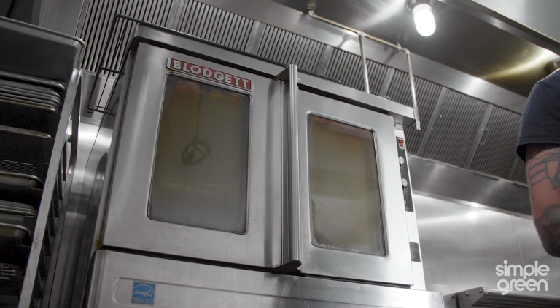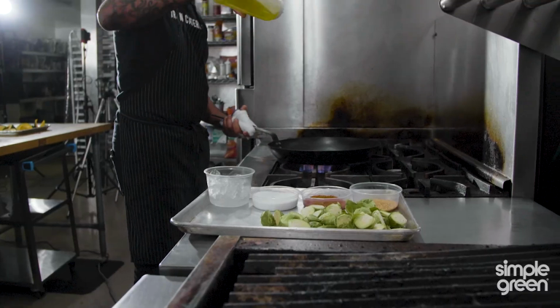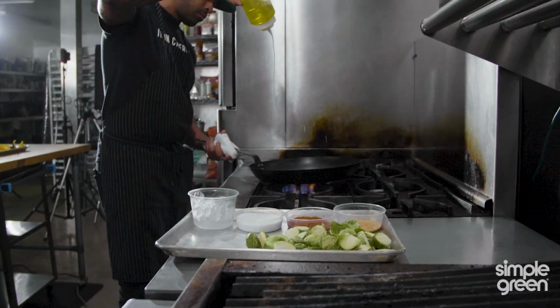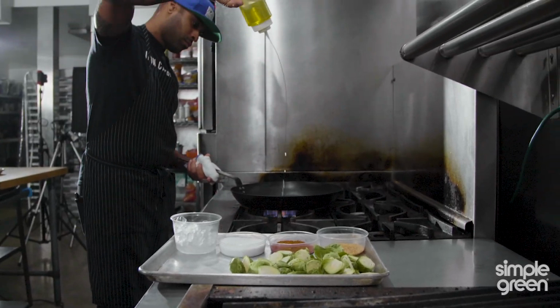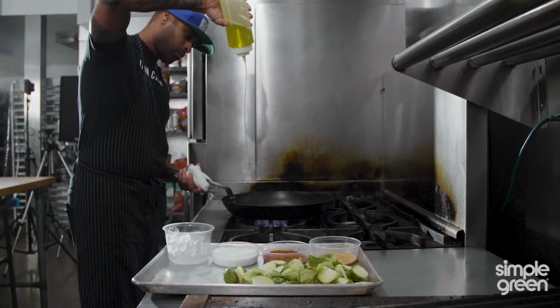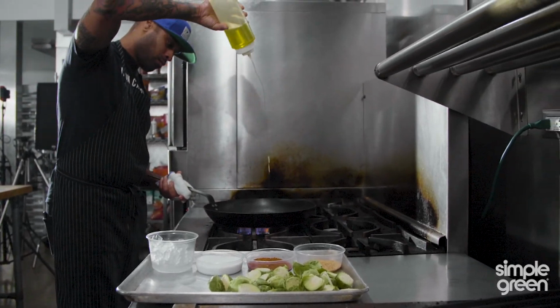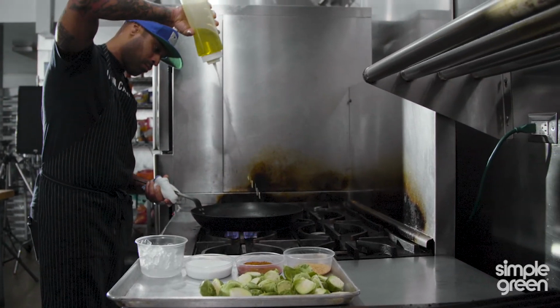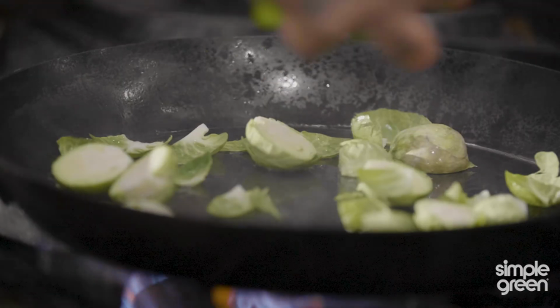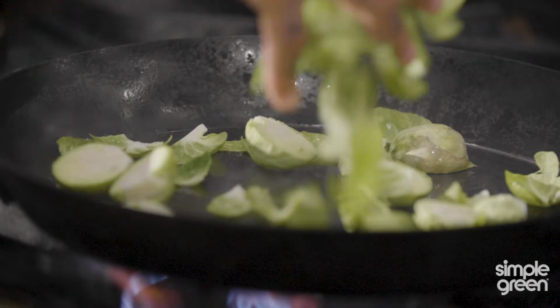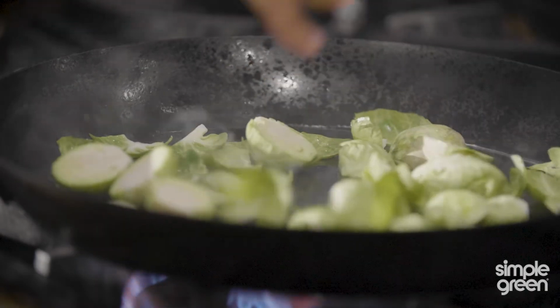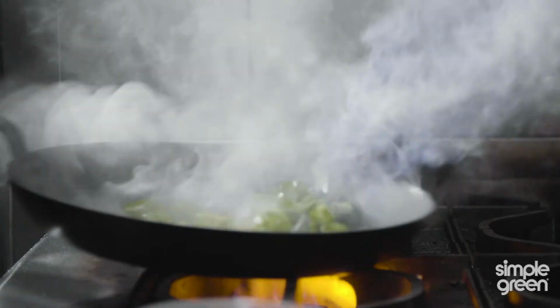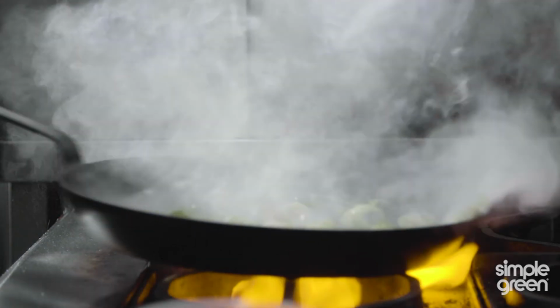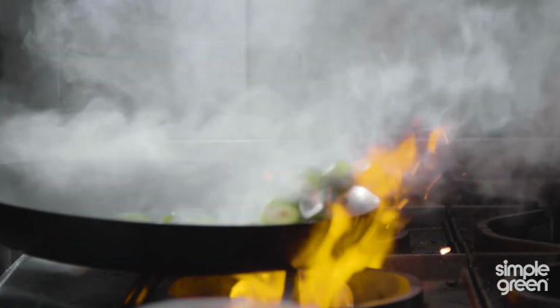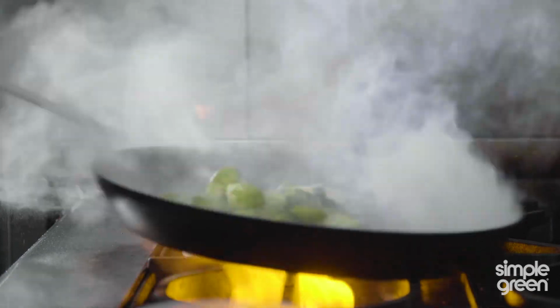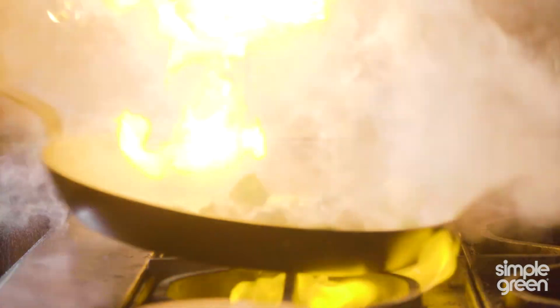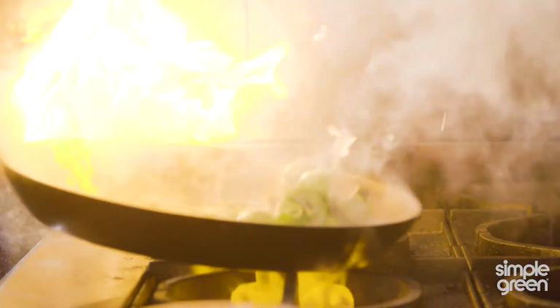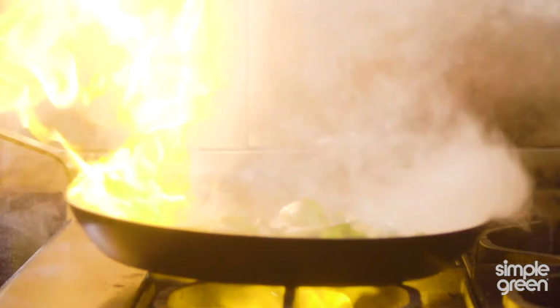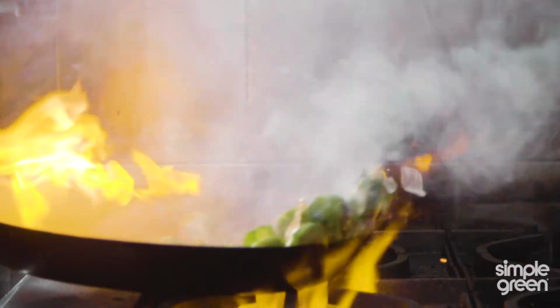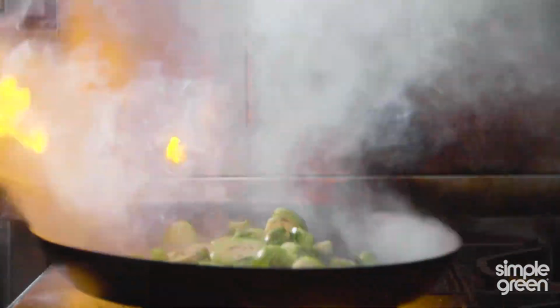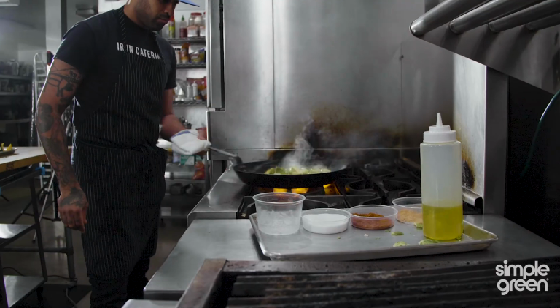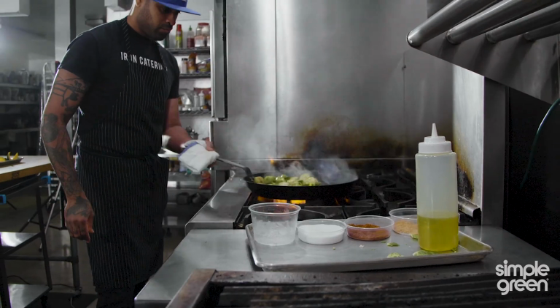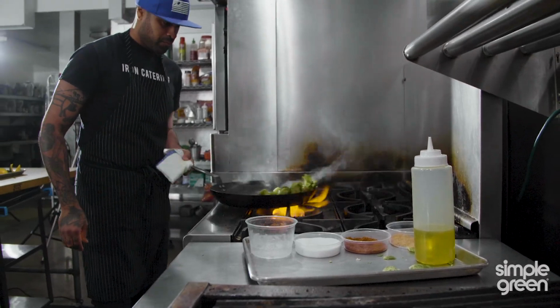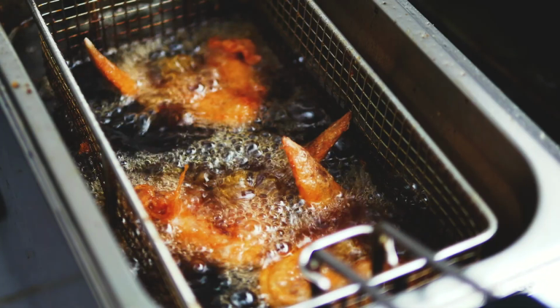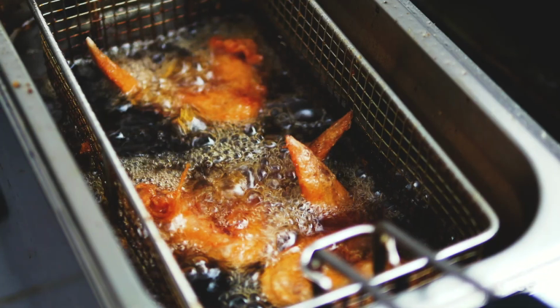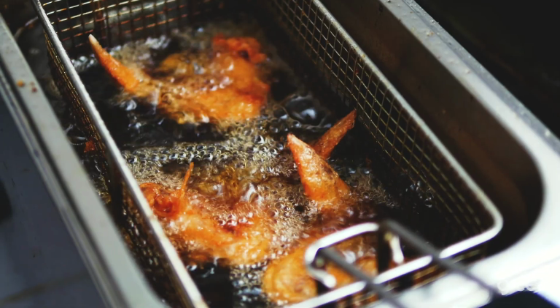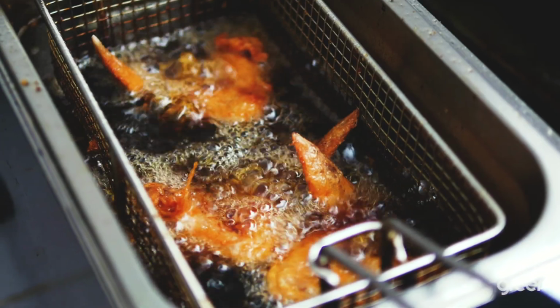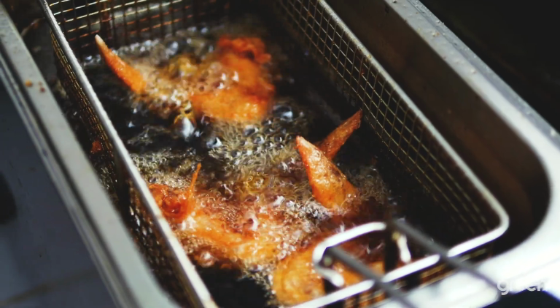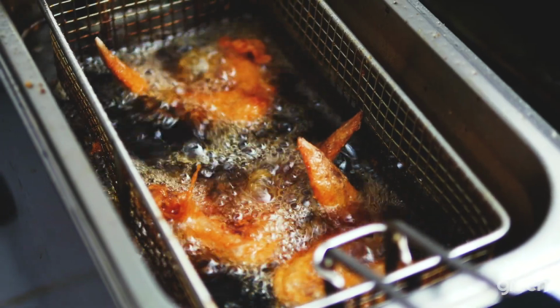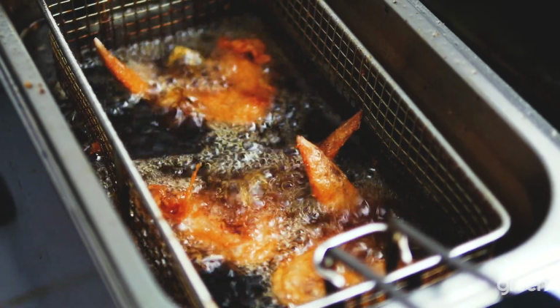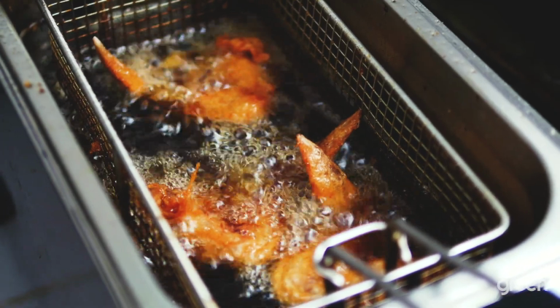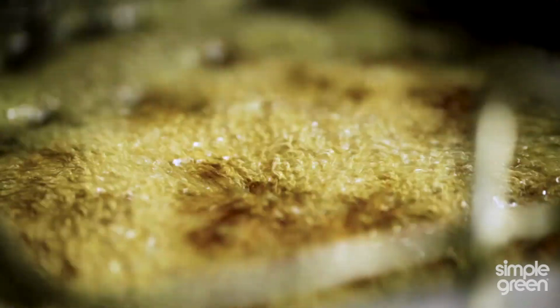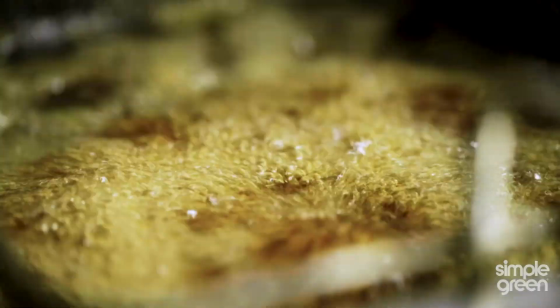At the end of the day we break down and we'll clean our kitchen. One of the hardest areas to clean in the kitchen is around the deep fryer because it's filled with so much grease in that area.